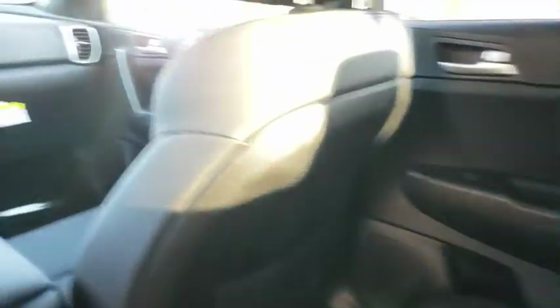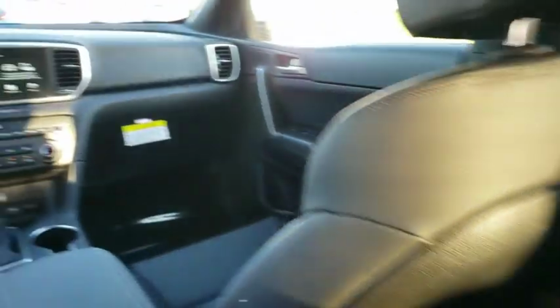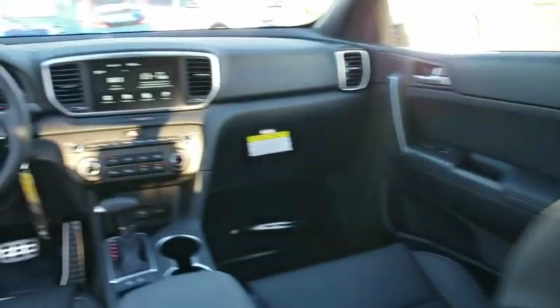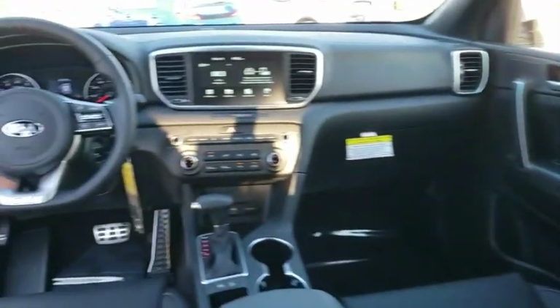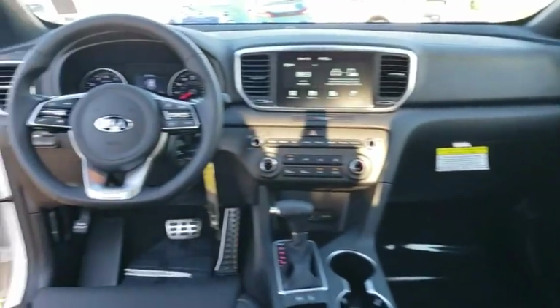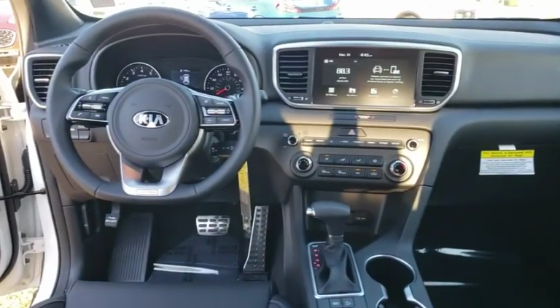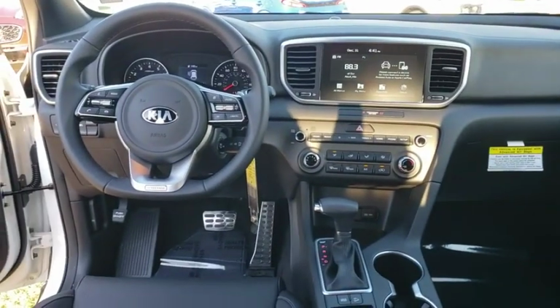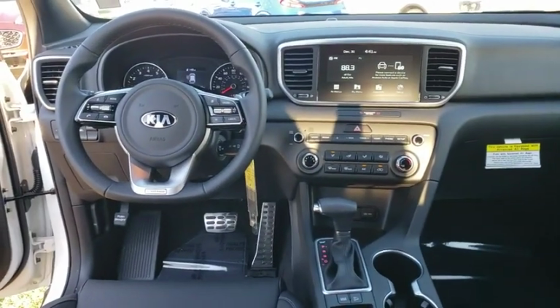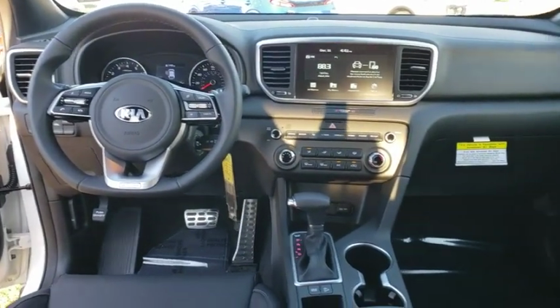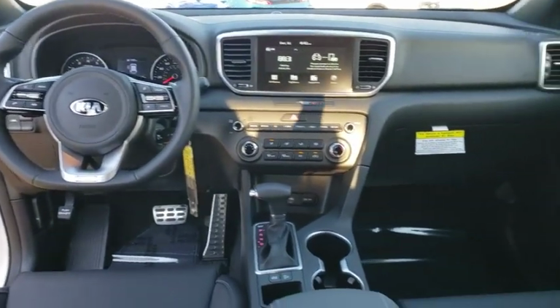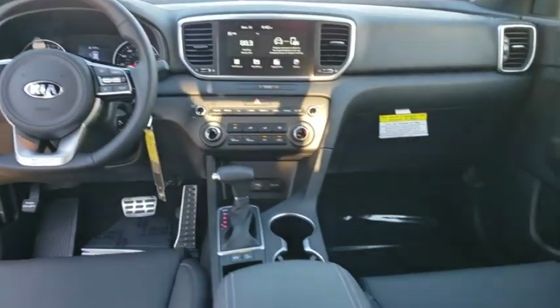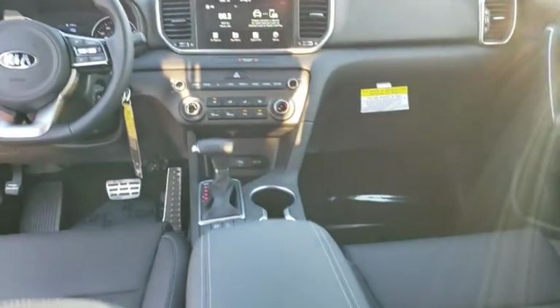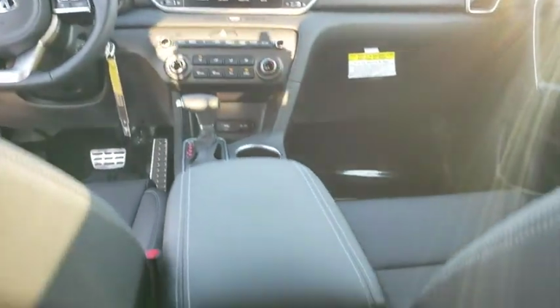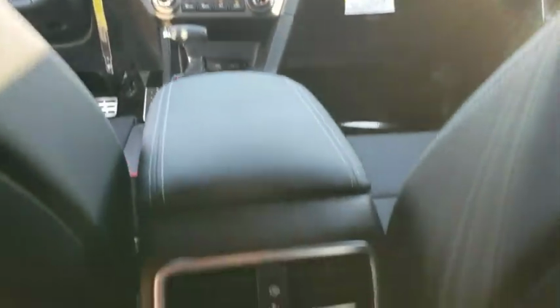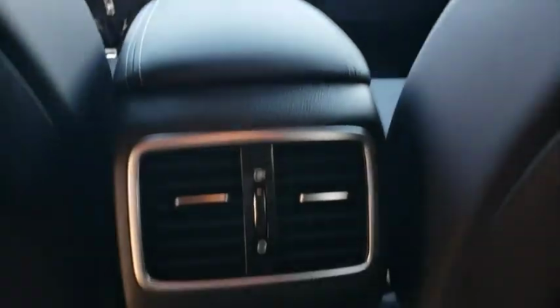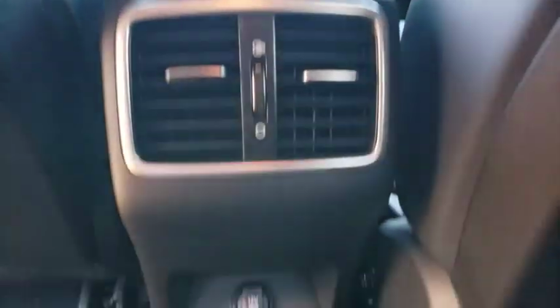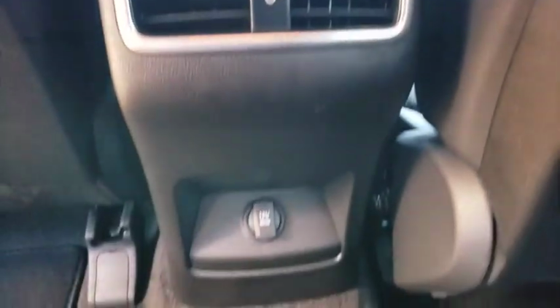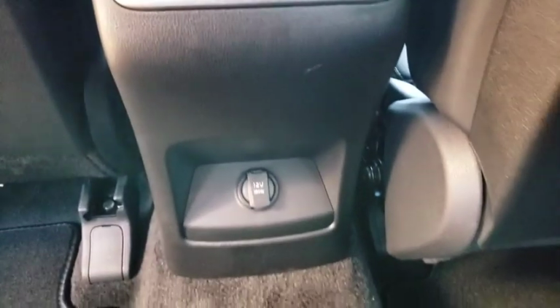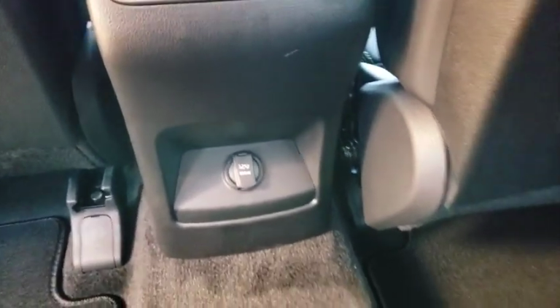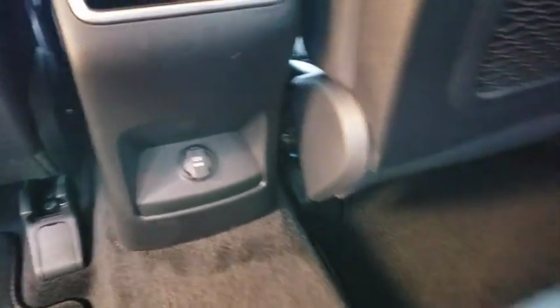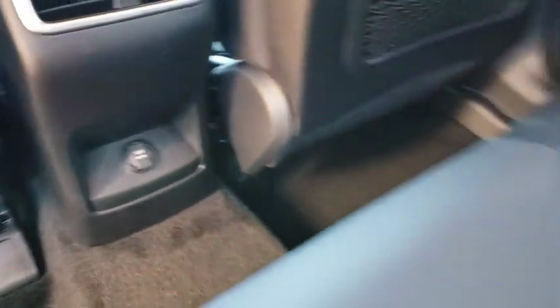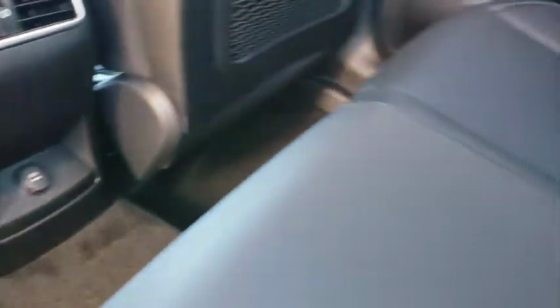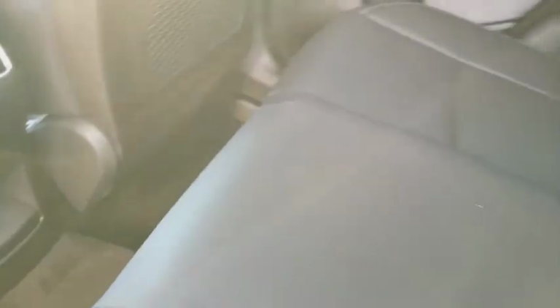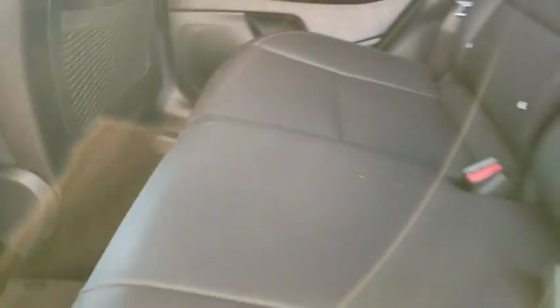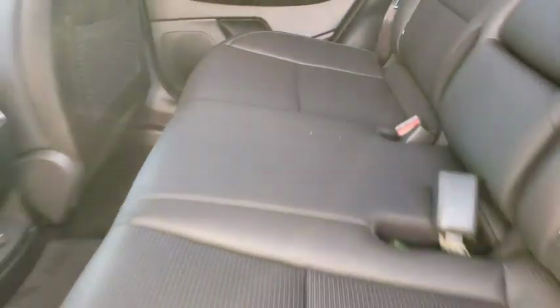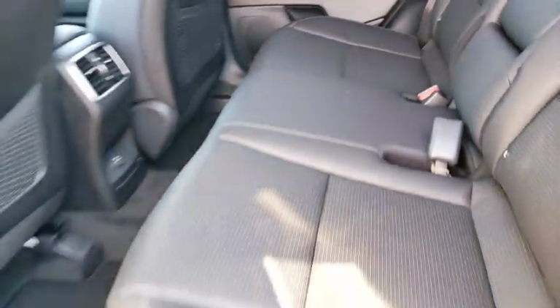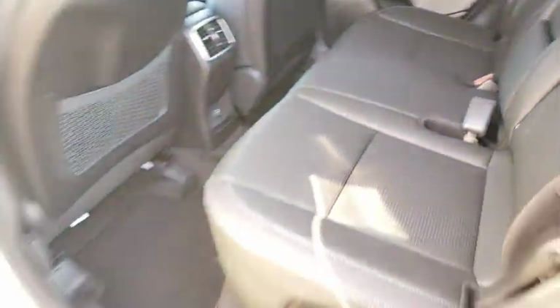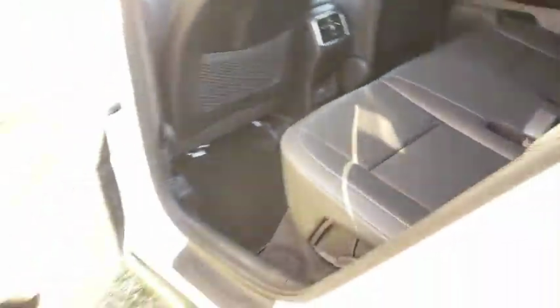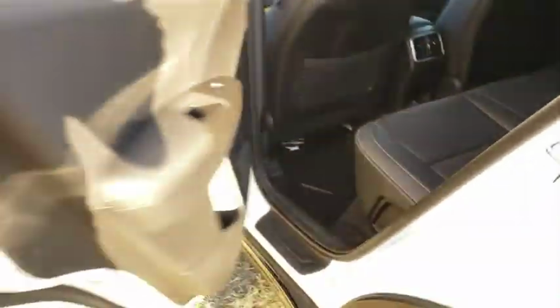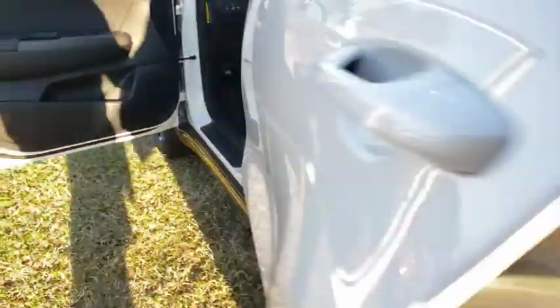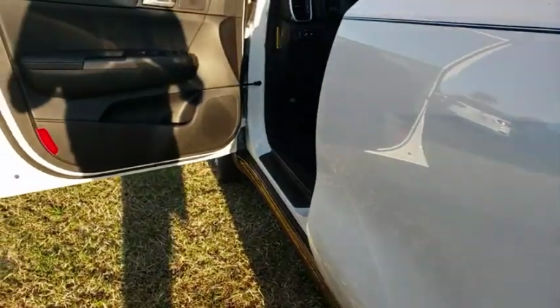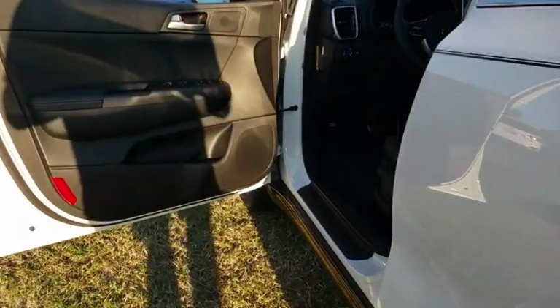Aluminum wheels, cruise control, four-wheel disc brakes, front-wheel drive, rear defrost, AM-FM stereo radio, fog lamps, MP3 player, power door locks.